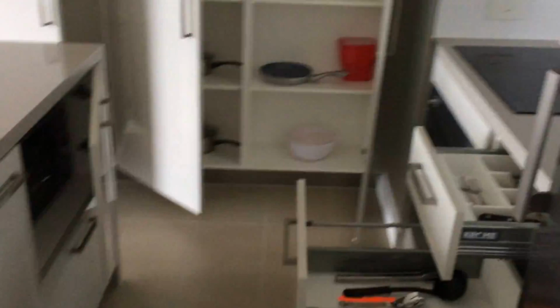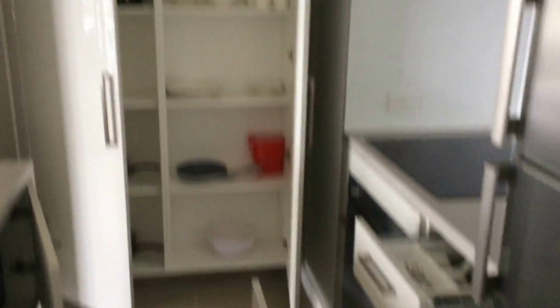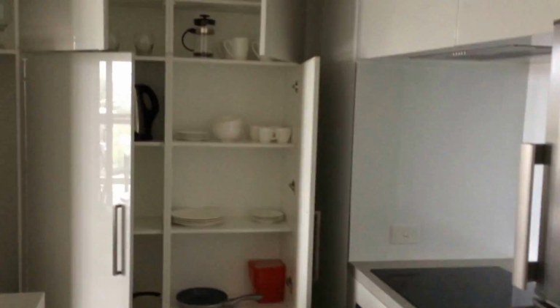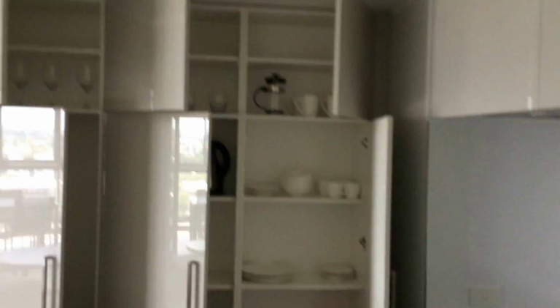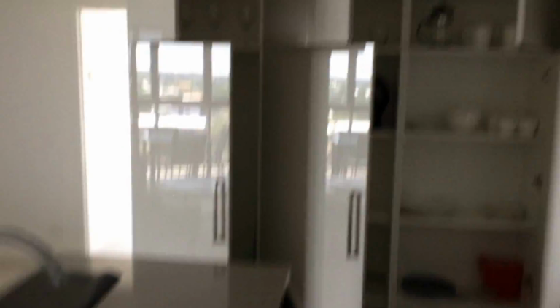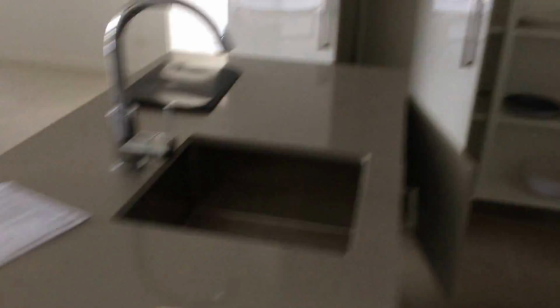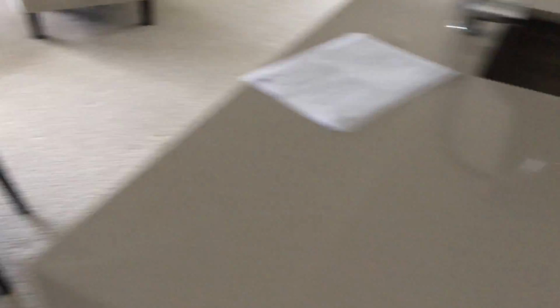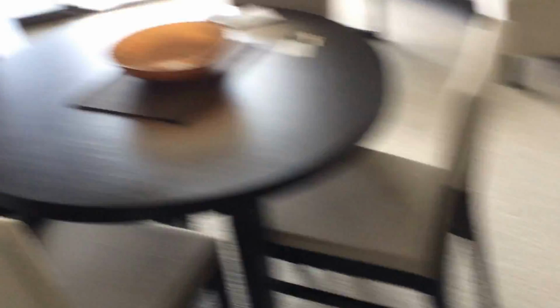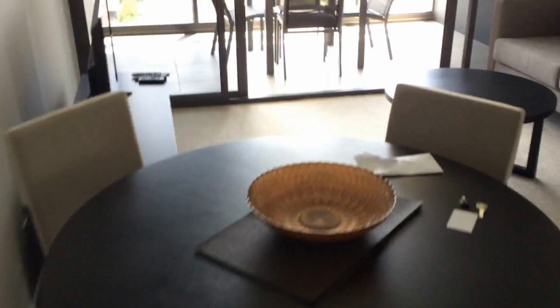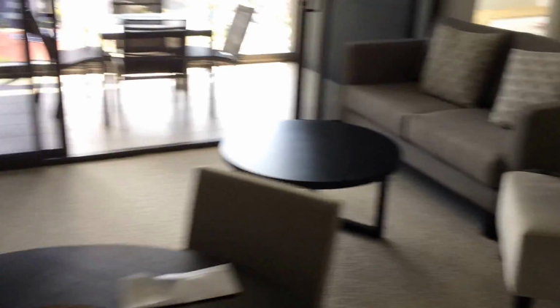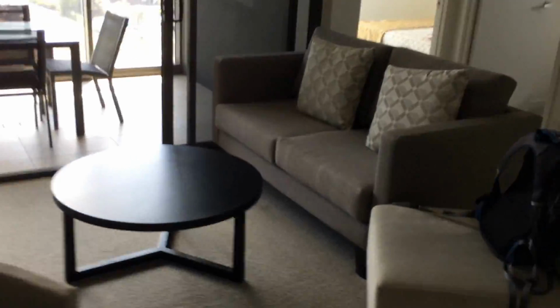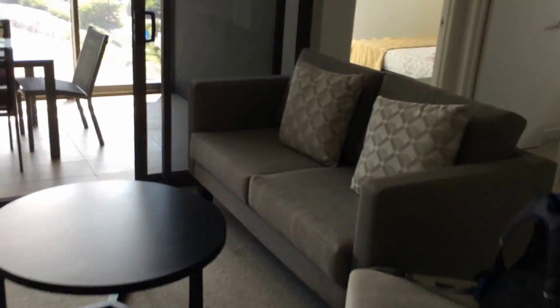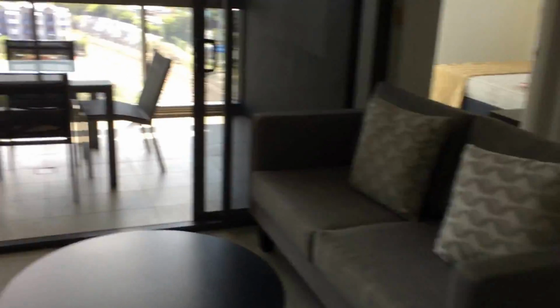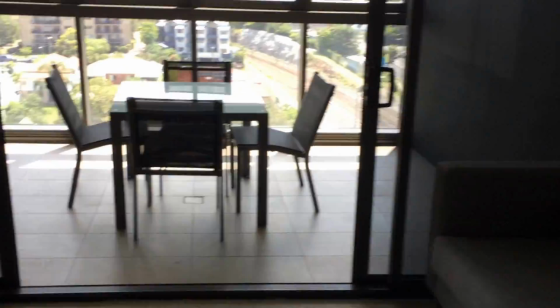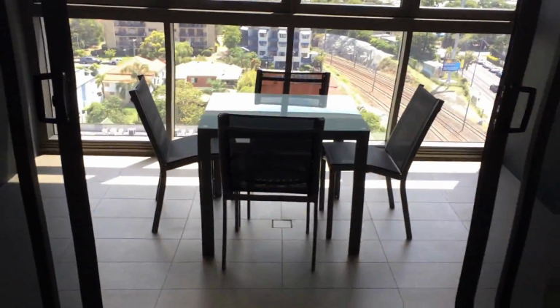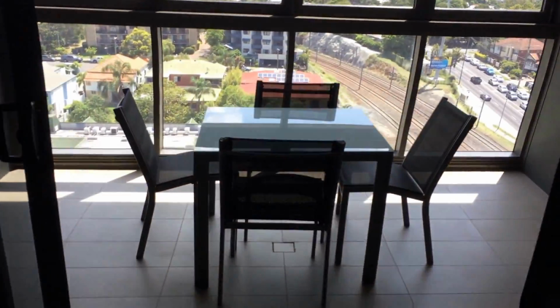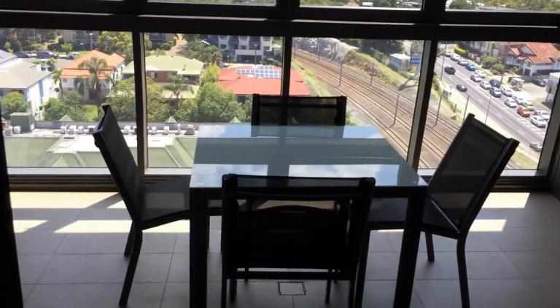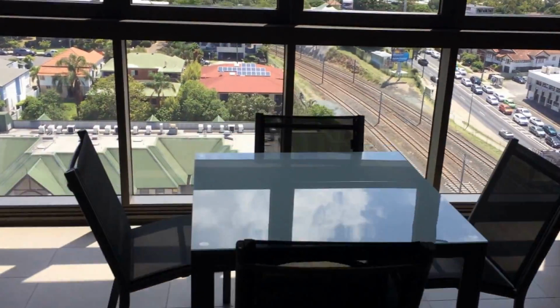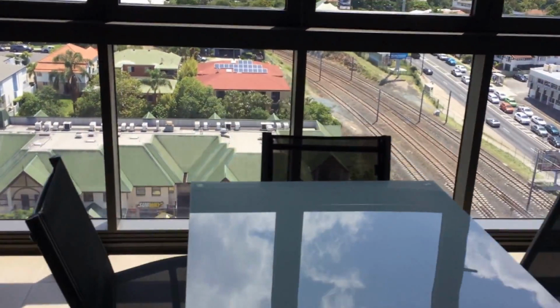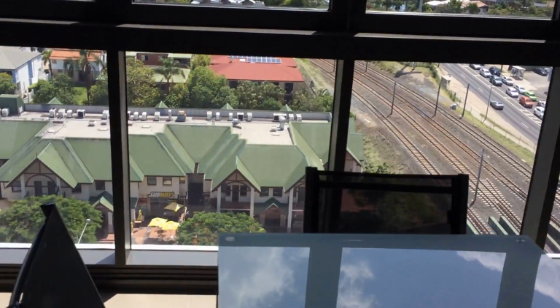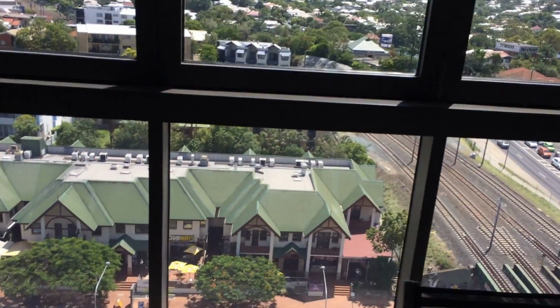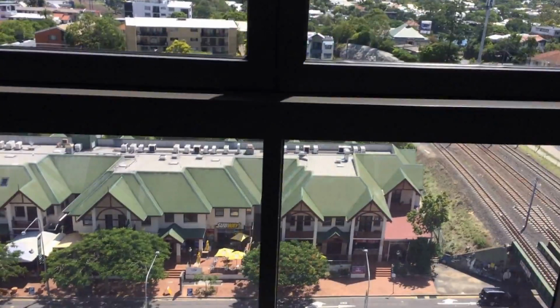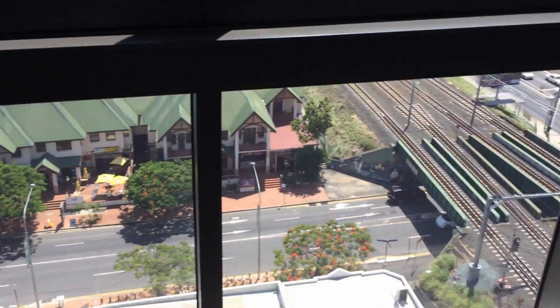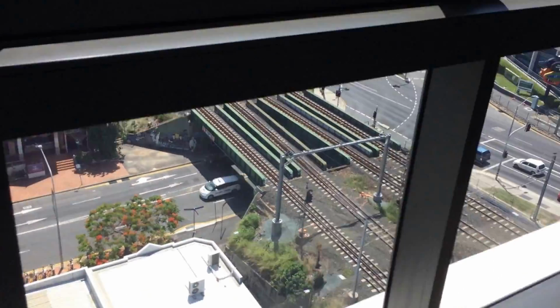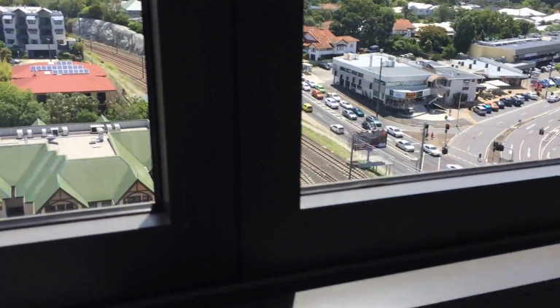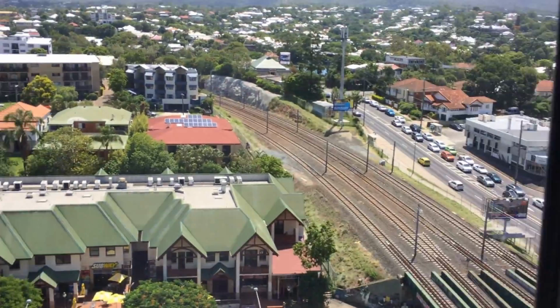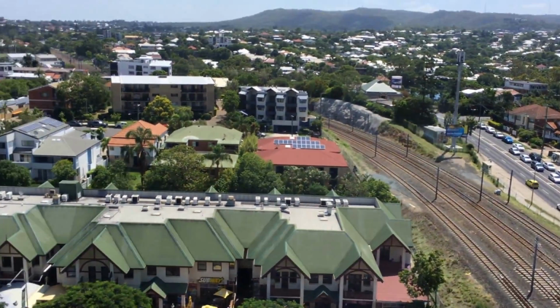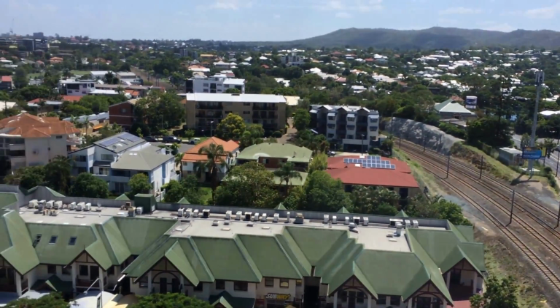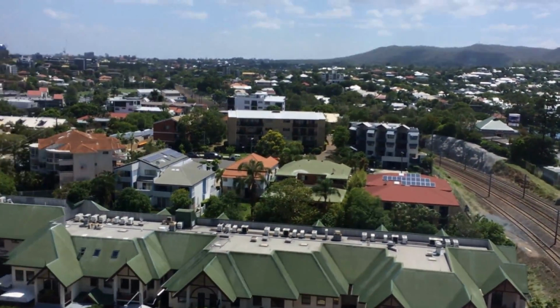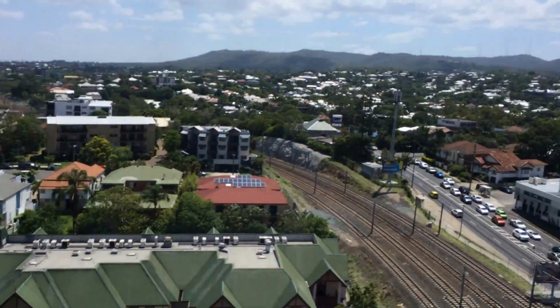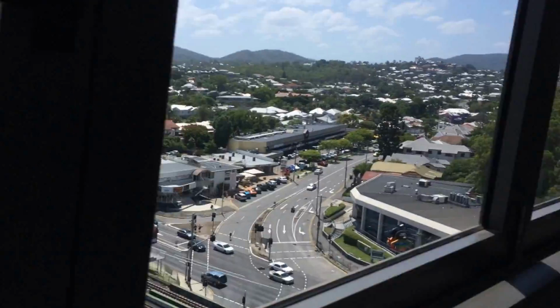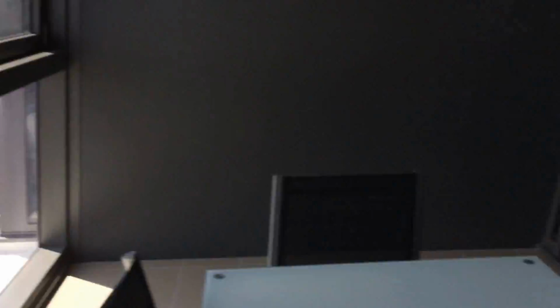Here's me inspecting all the stuff. Walking here. There's the view from outside on our 11th floor building.